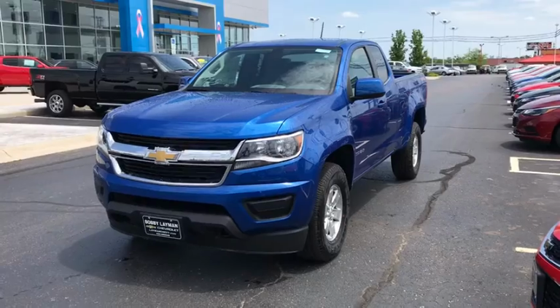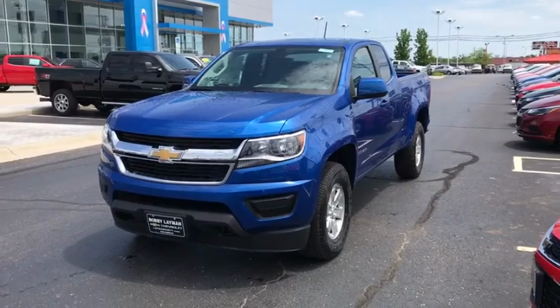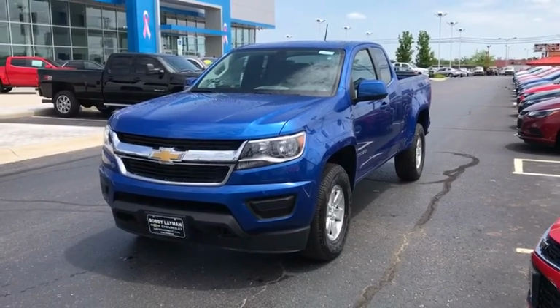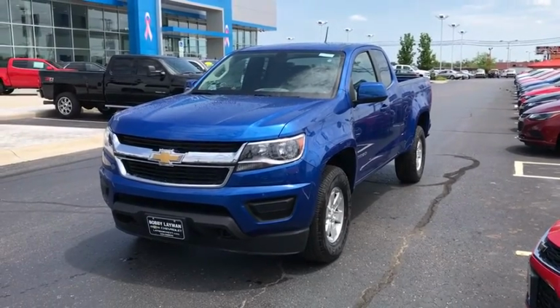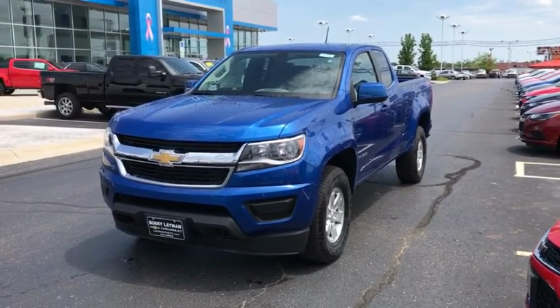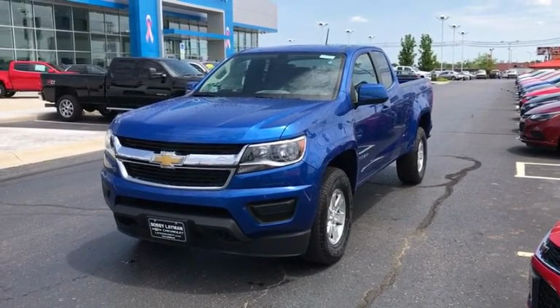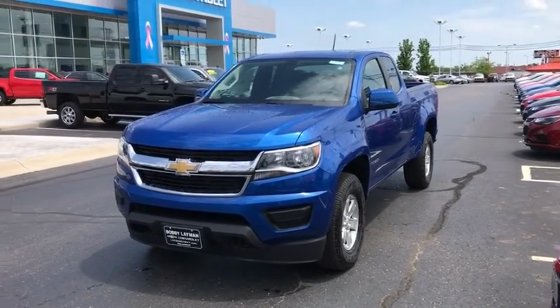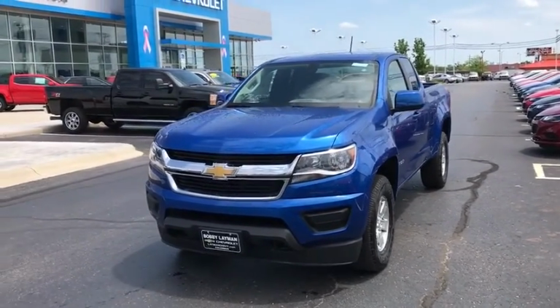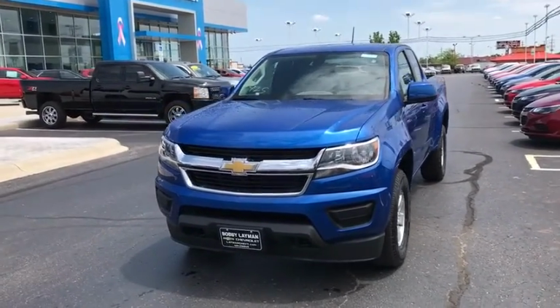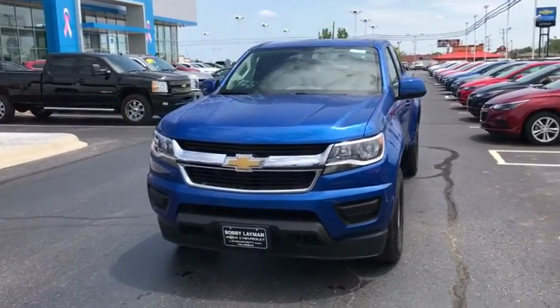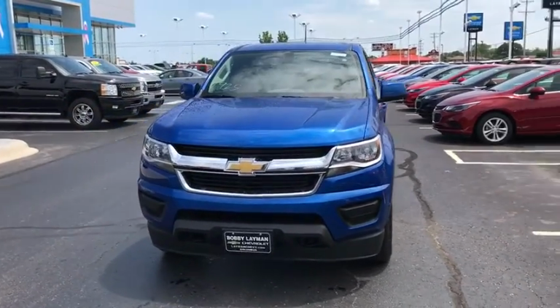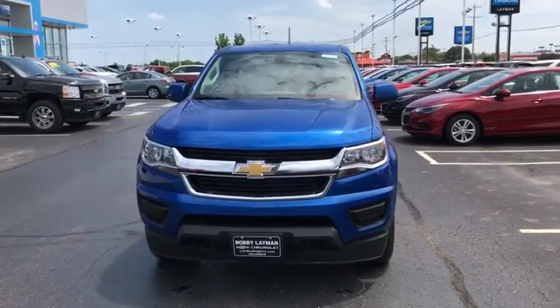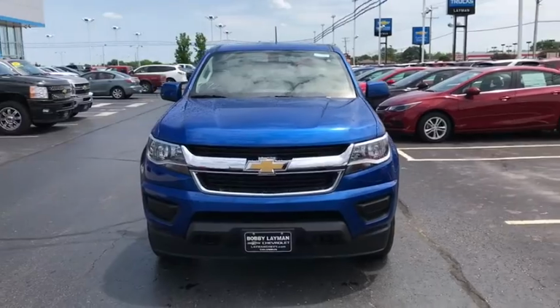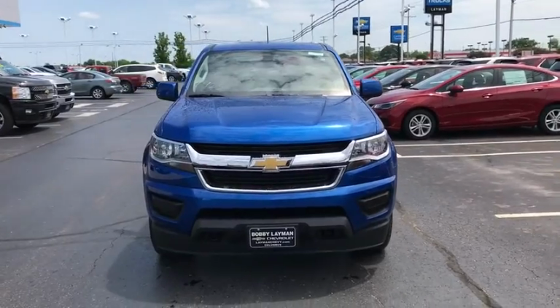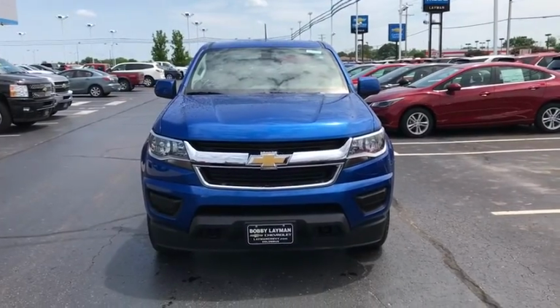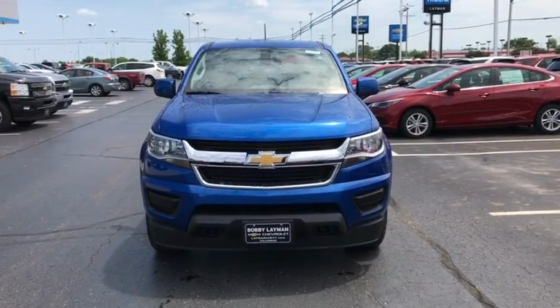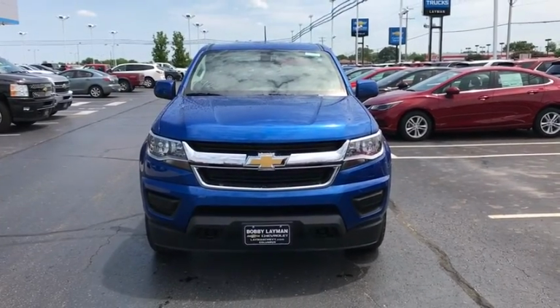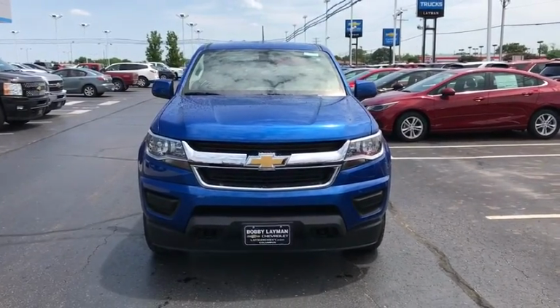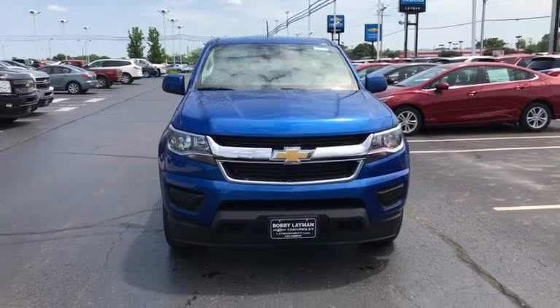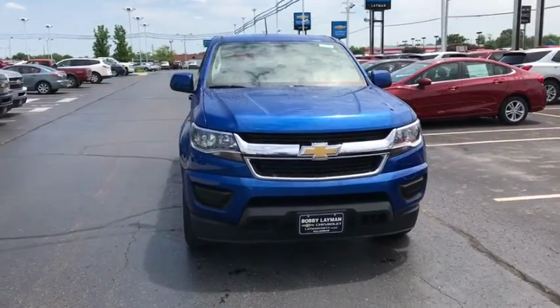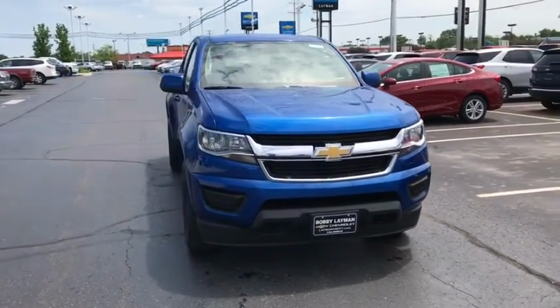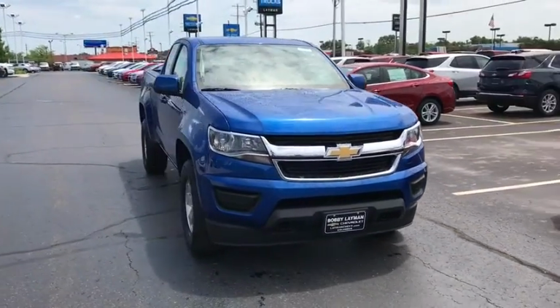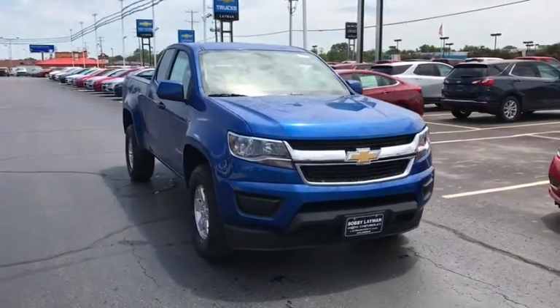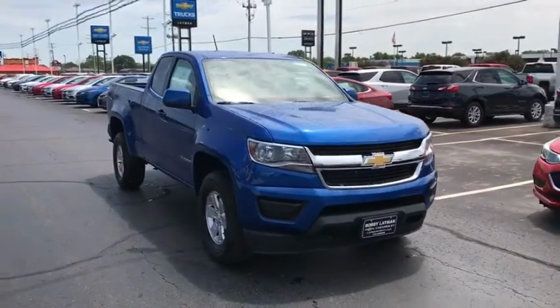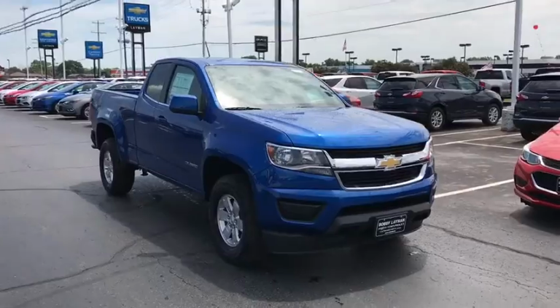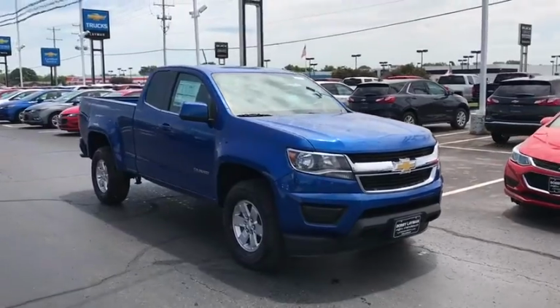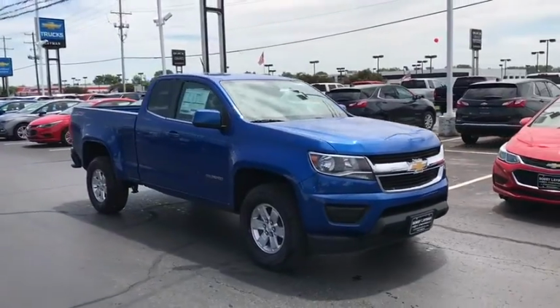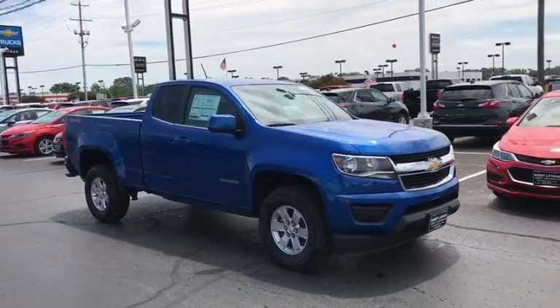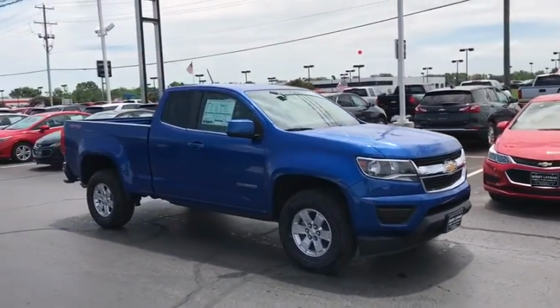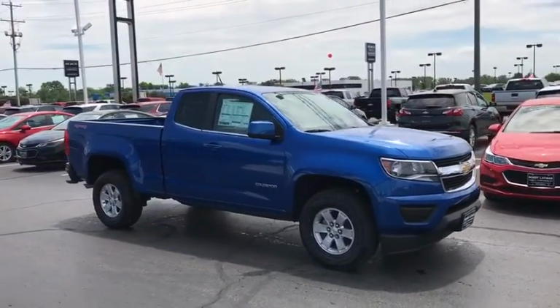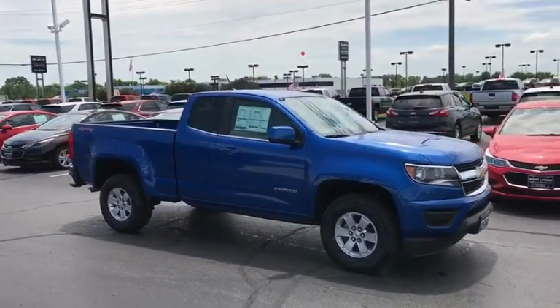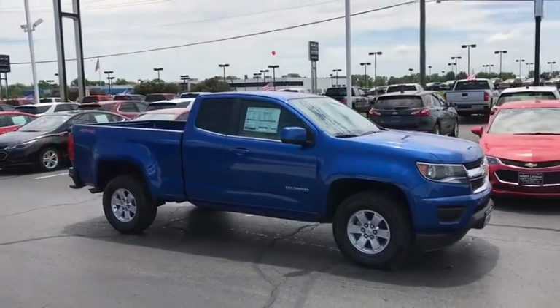2018 Chevrolet Colorado. Great hauling capability, powerful, rugged, and a great Chevy price — Colorado is it. This vehicle has less than 100 miles. Here are some of this vehicle's great options.